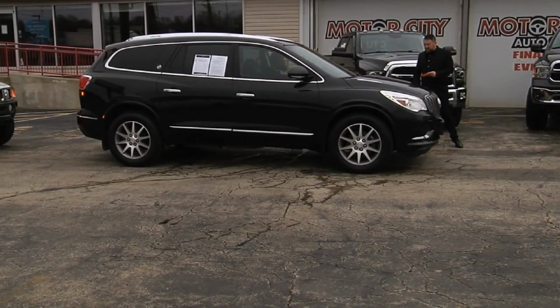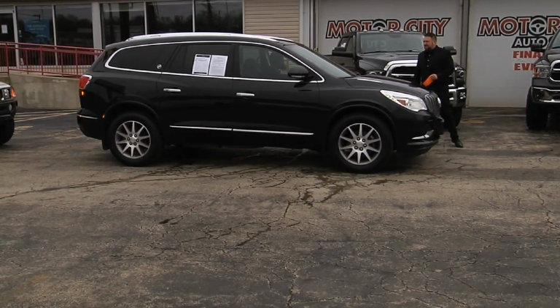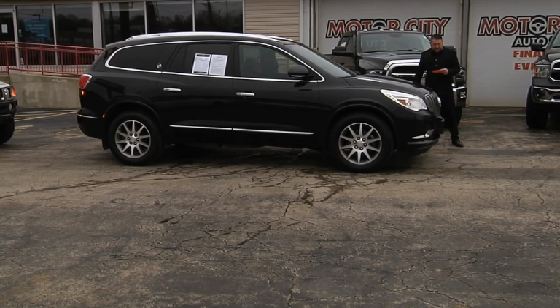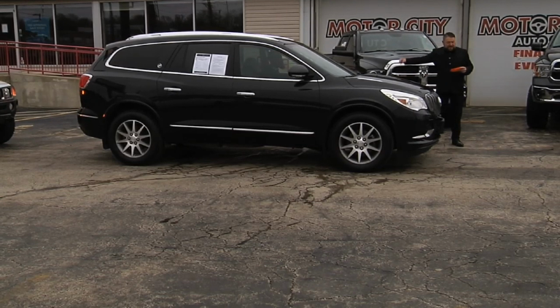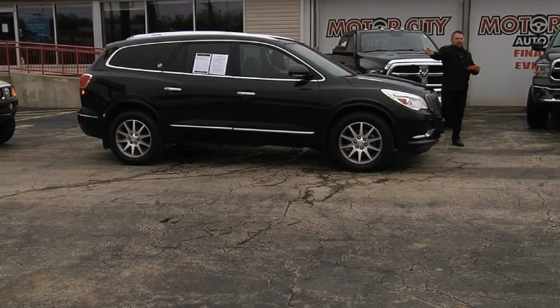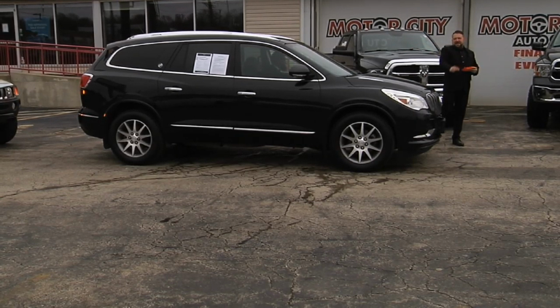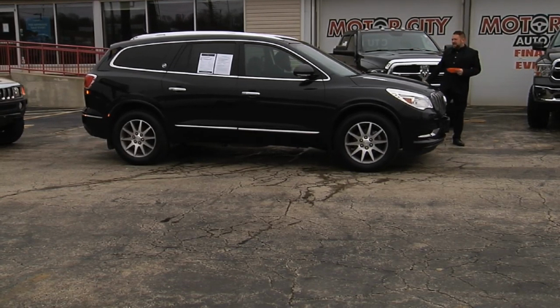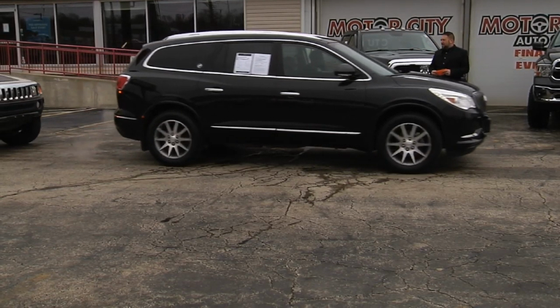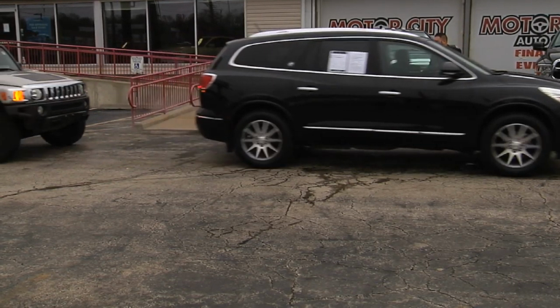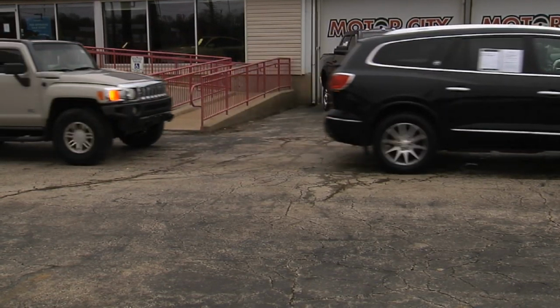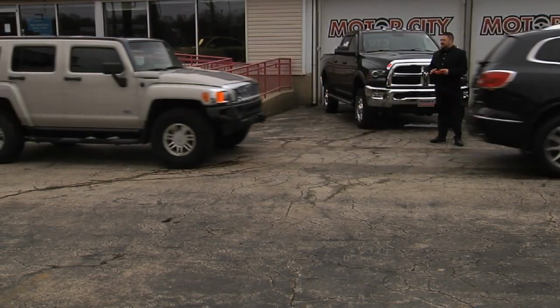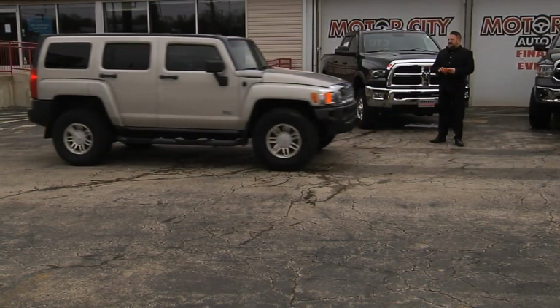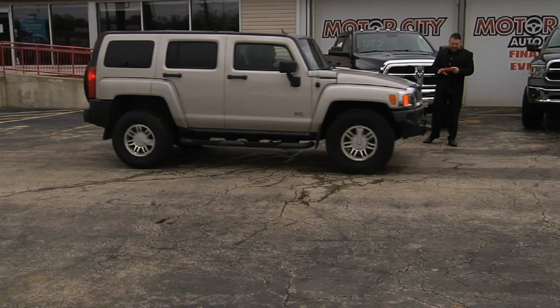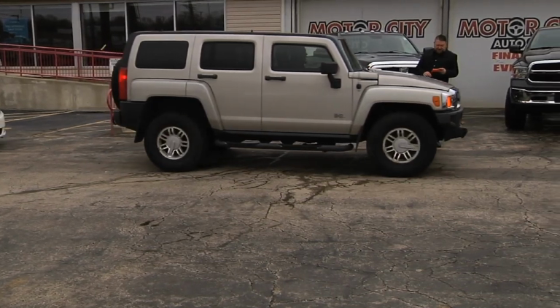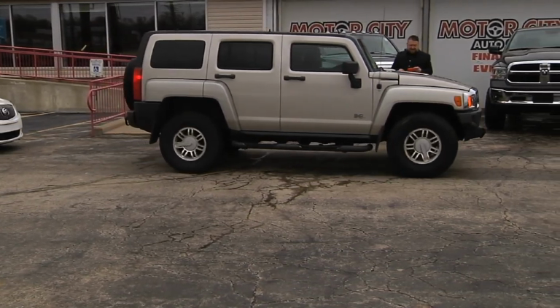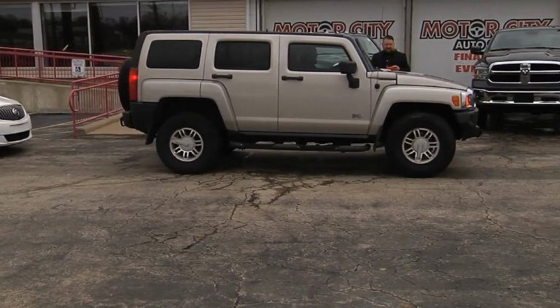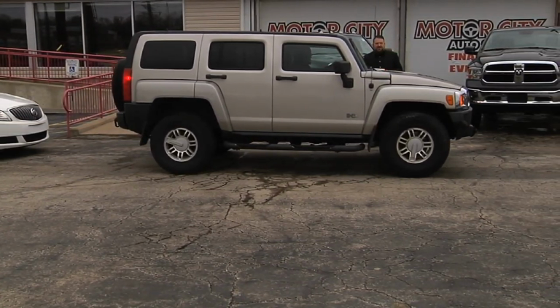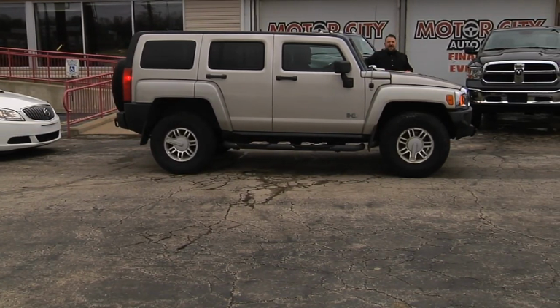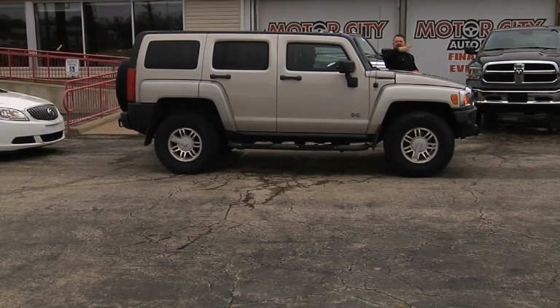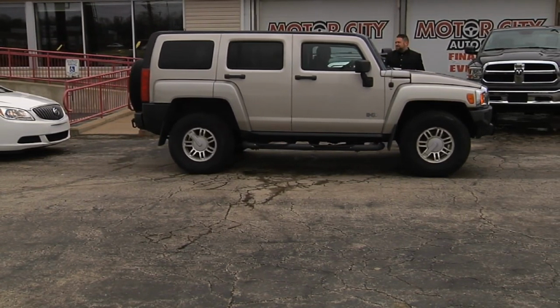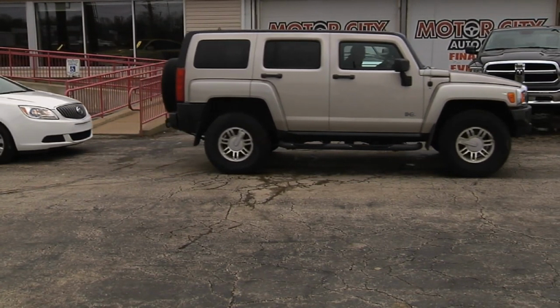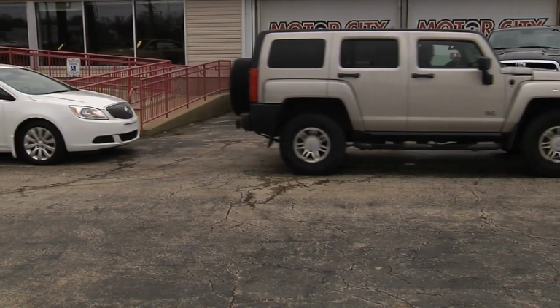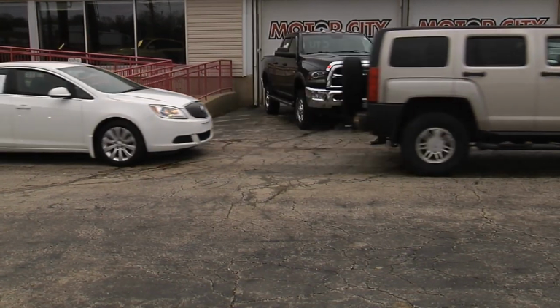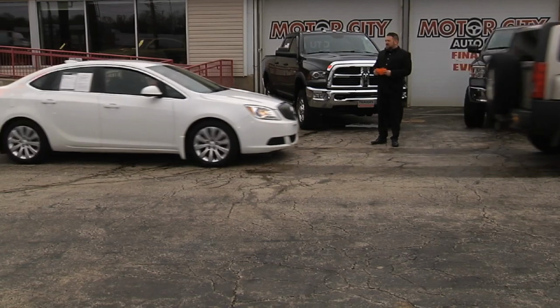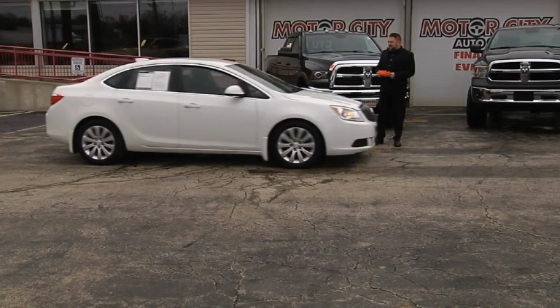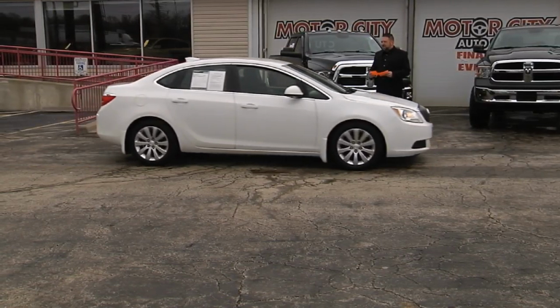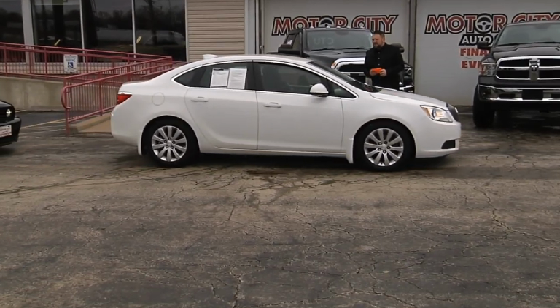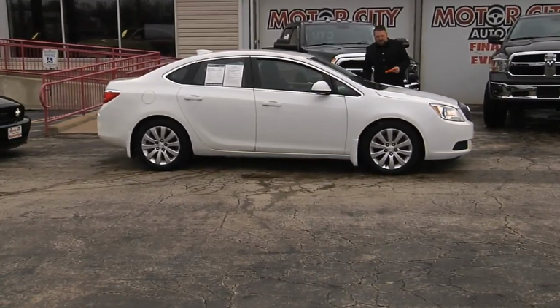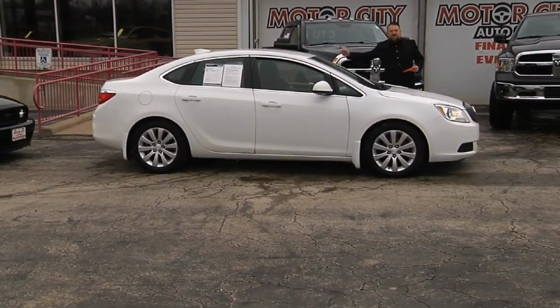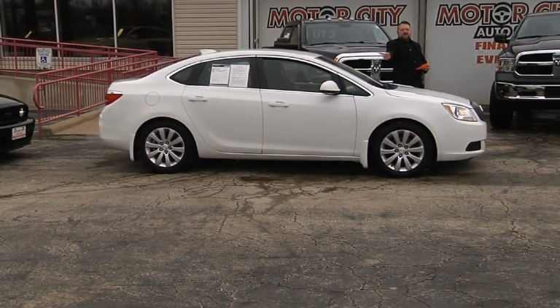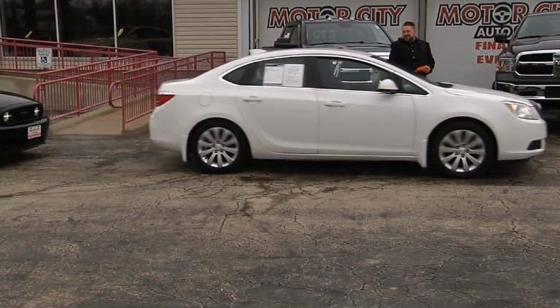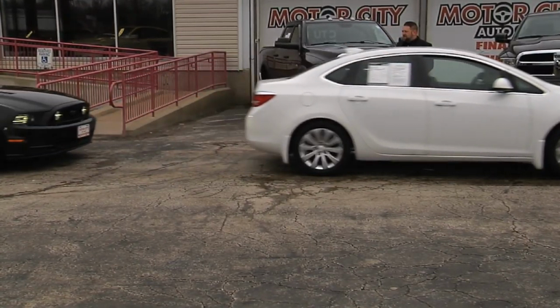This is a 2015 Buick Enclave with only 80,000 miles — third row, power sunroof. Here's a fresh trade-in, 2006 Hummer H3. And a 2015 Buick Verano with super low miles, only 42,000 — come see Pep.